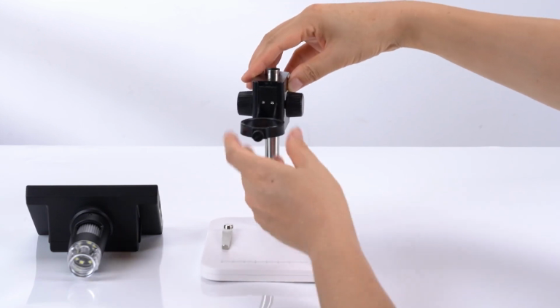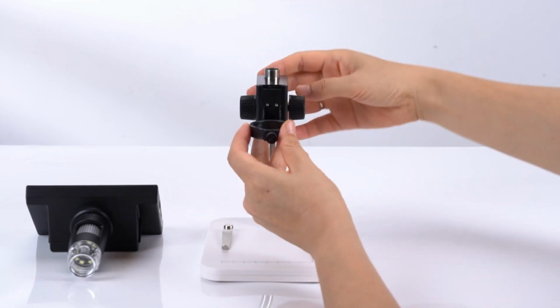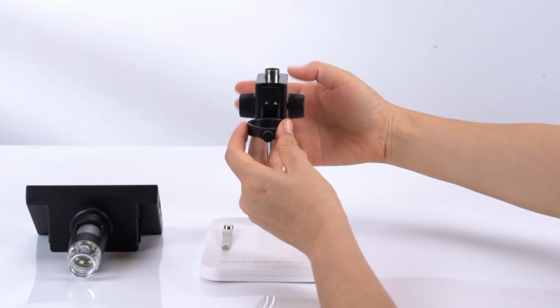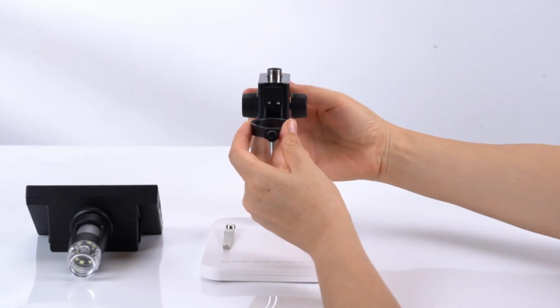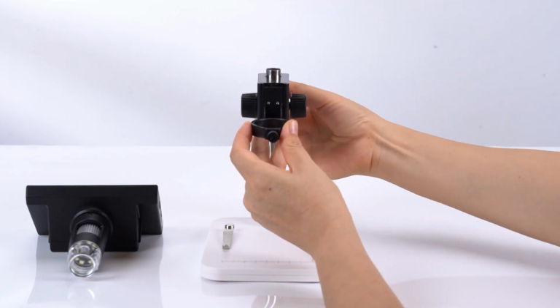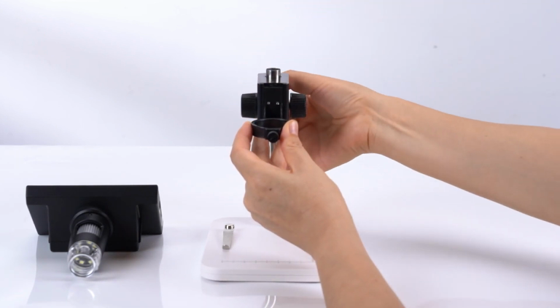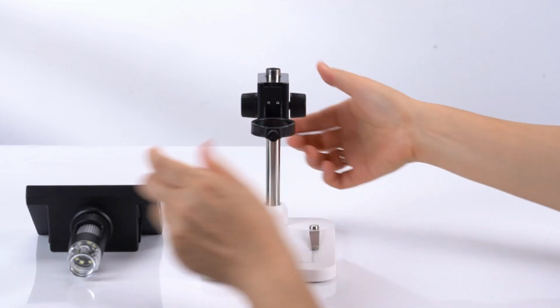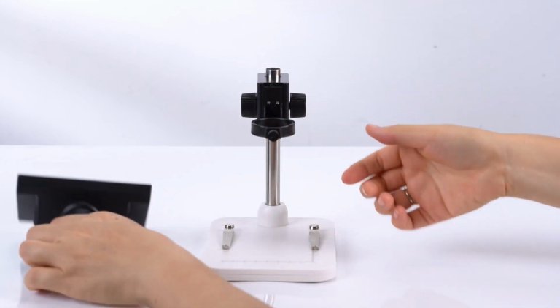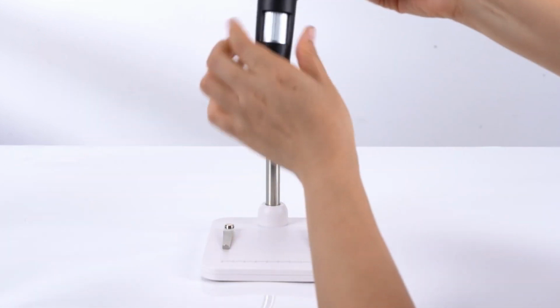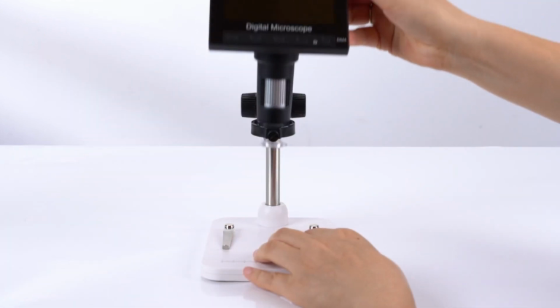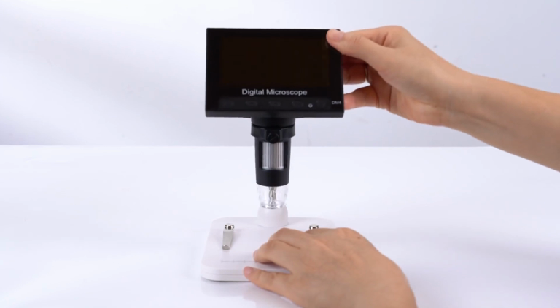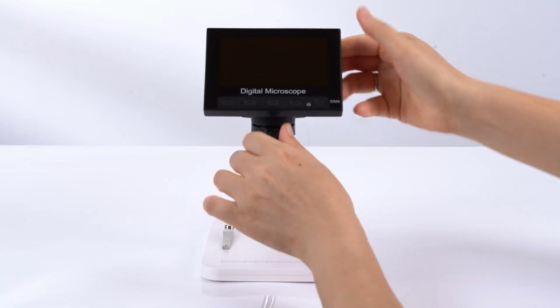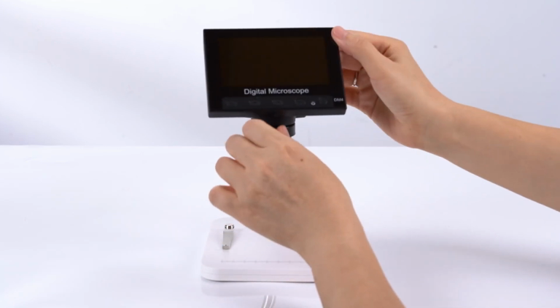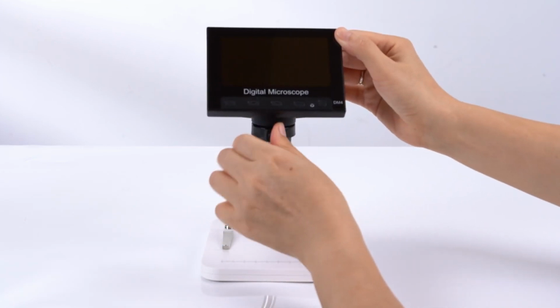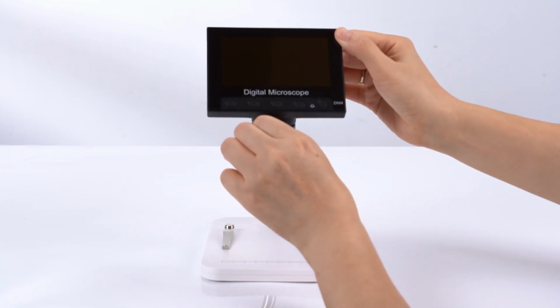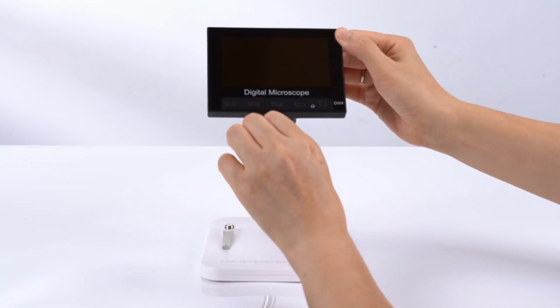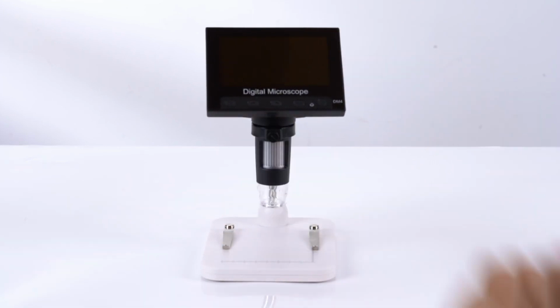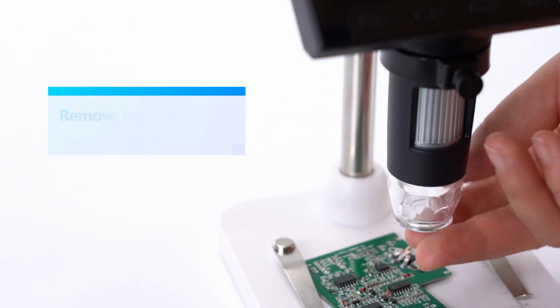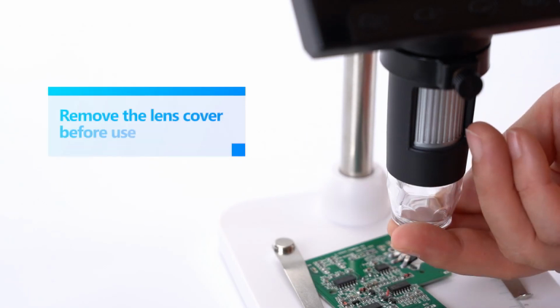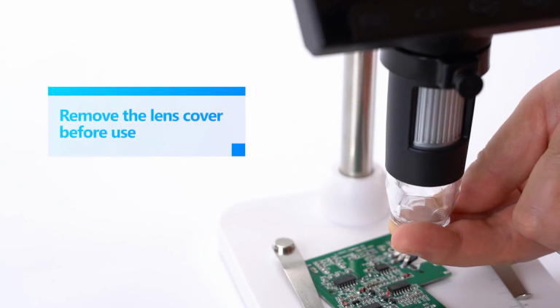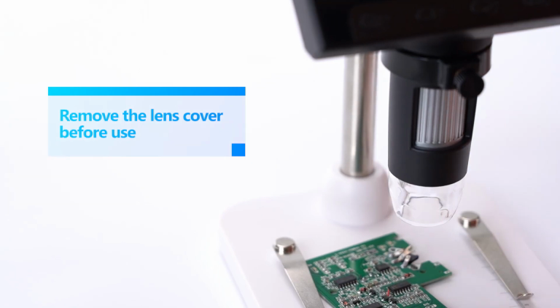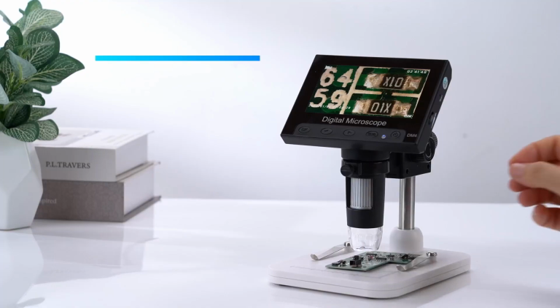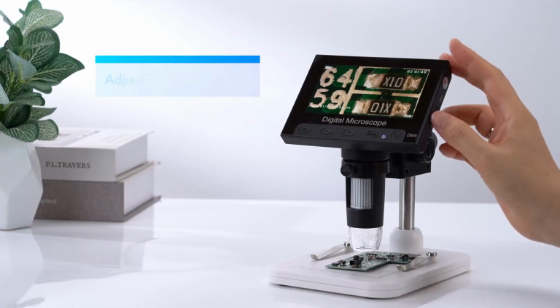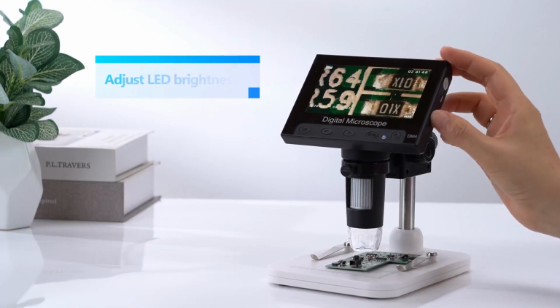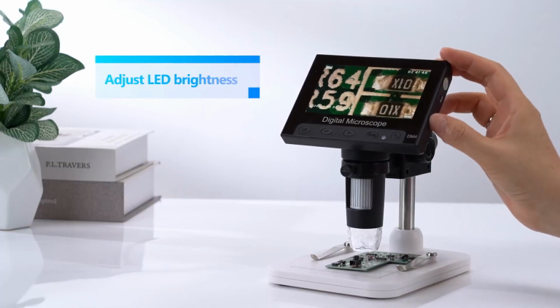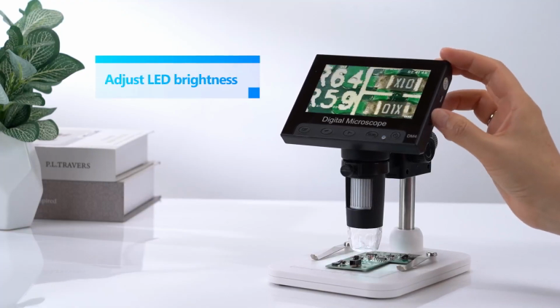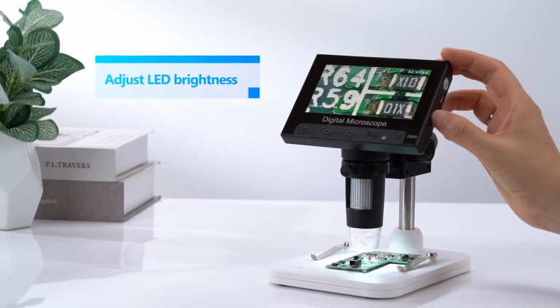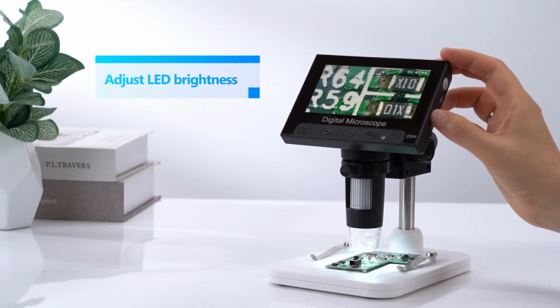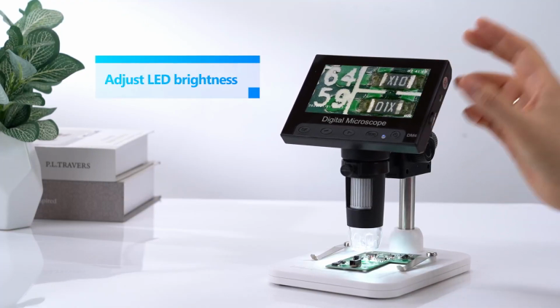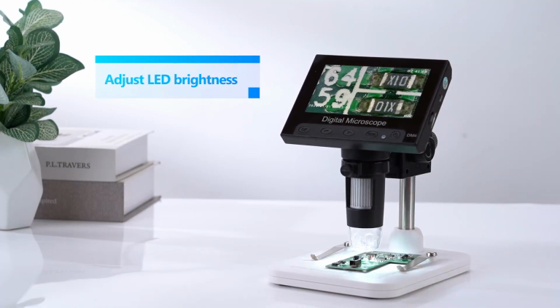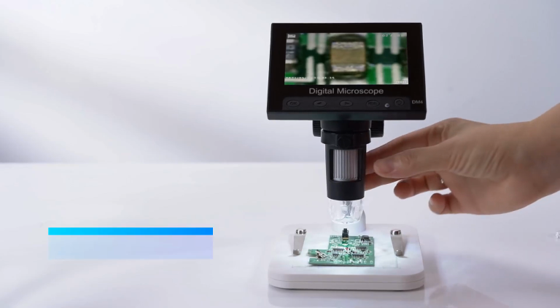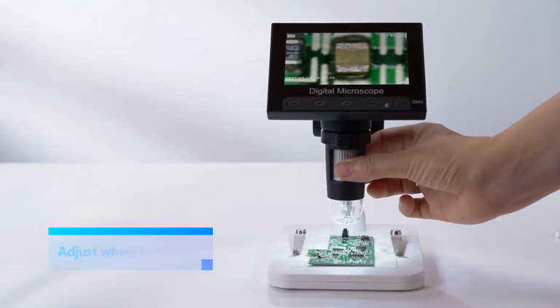The first thing you'll notice is the bright 4.3-inch LCD screen. This LCD screen provides a clear 720p HD live view, enhanced by eight adjustable LED lights, eliminating shadows and revealing fantastic detail.